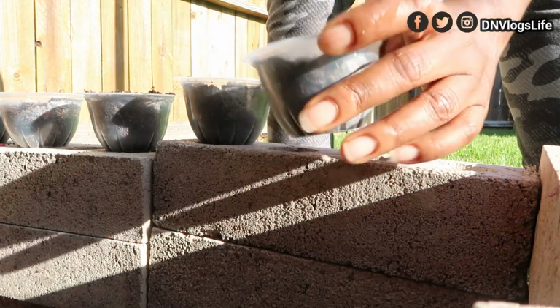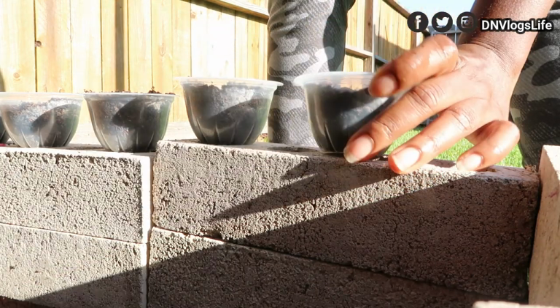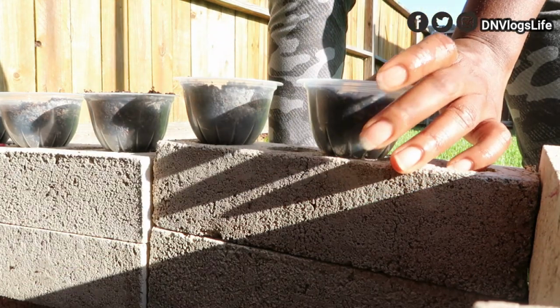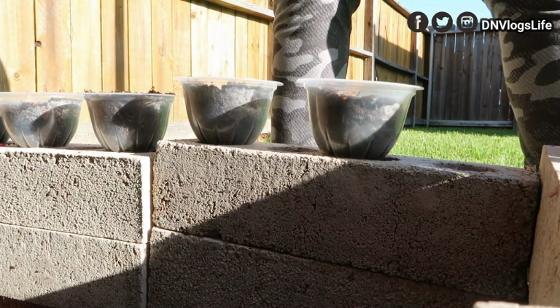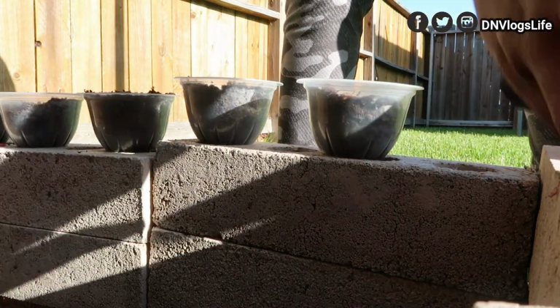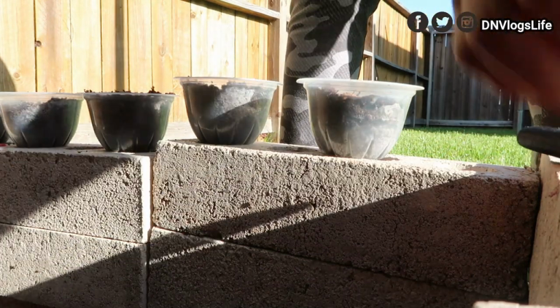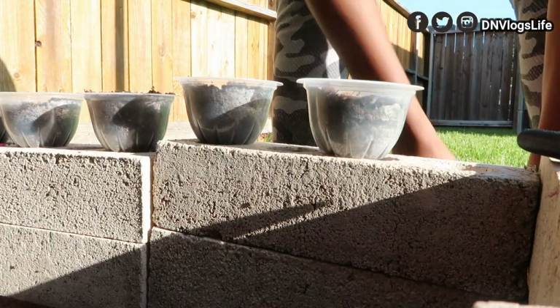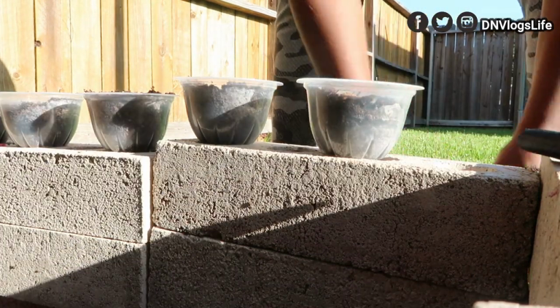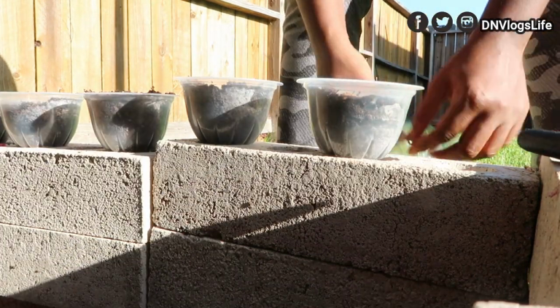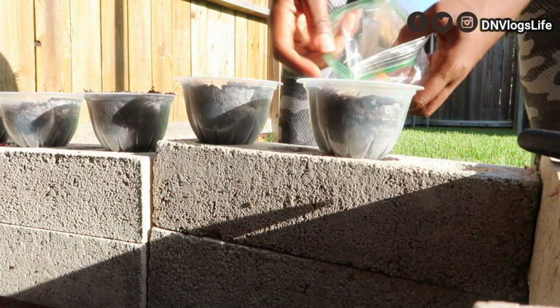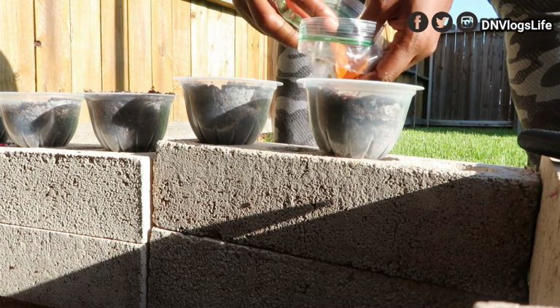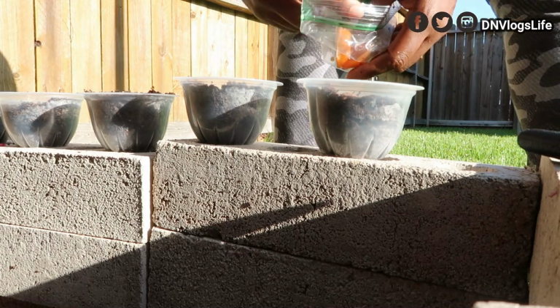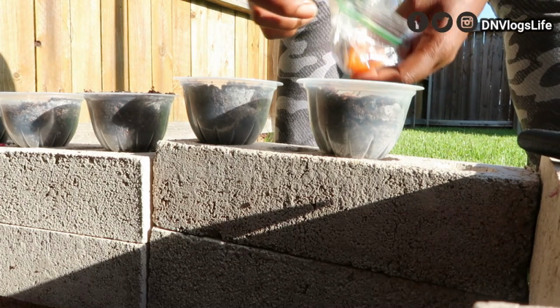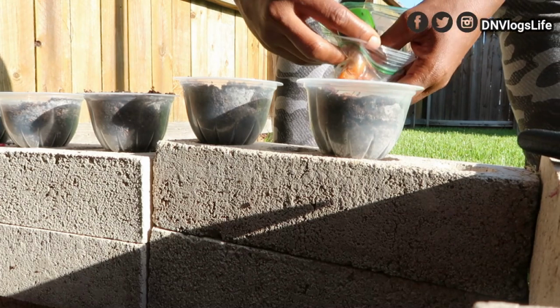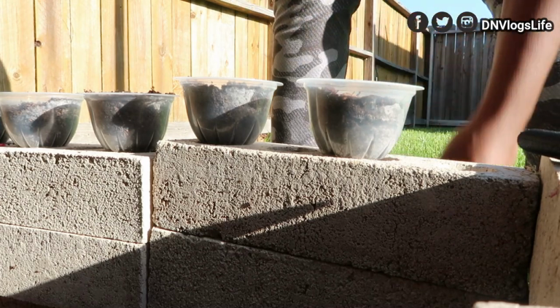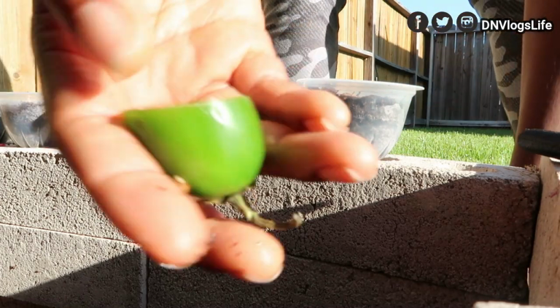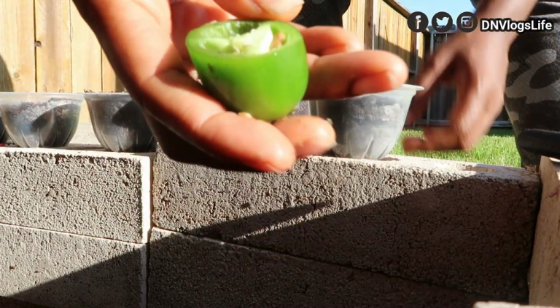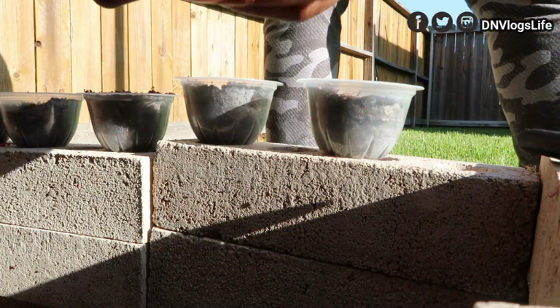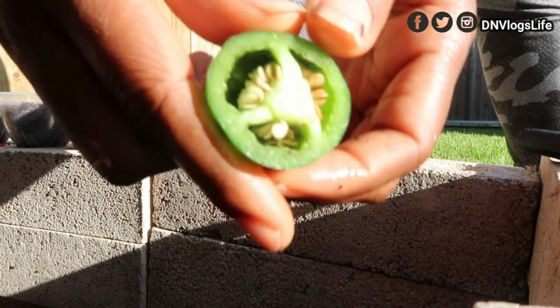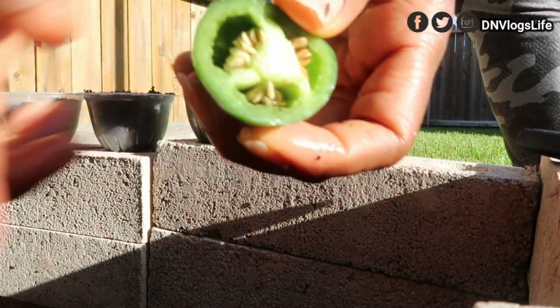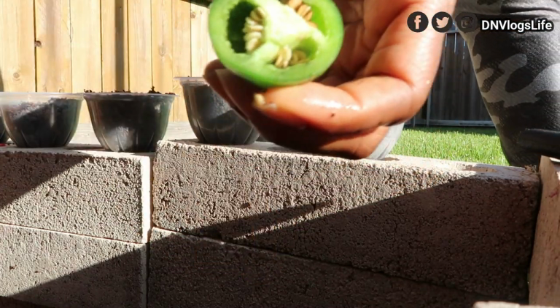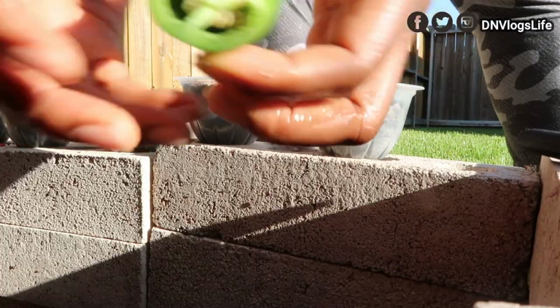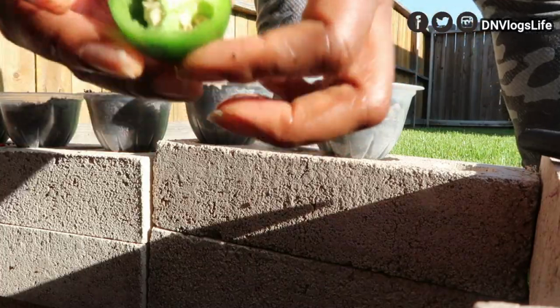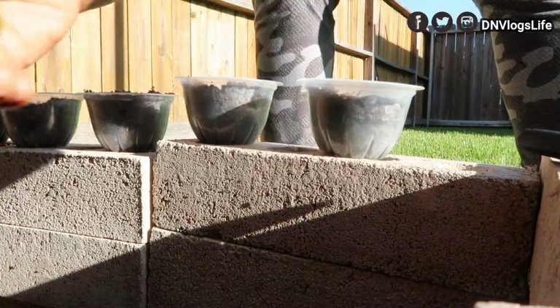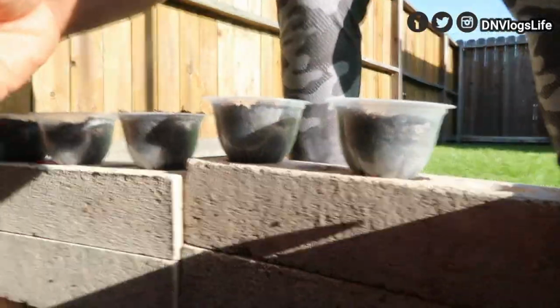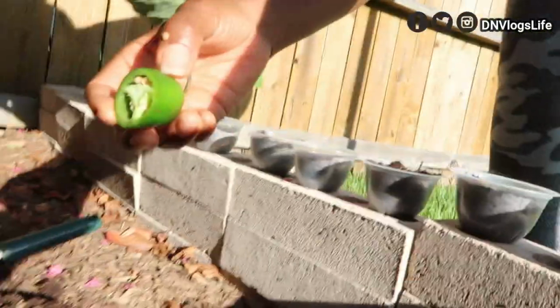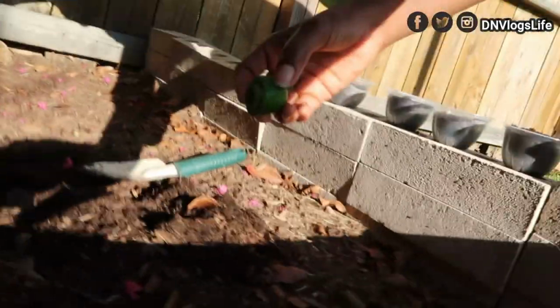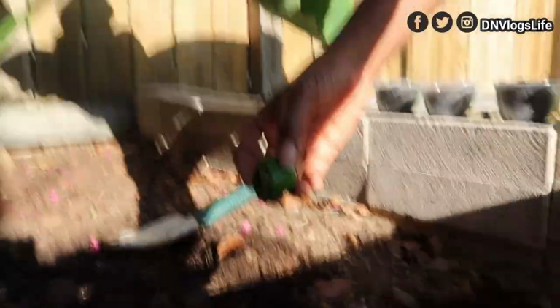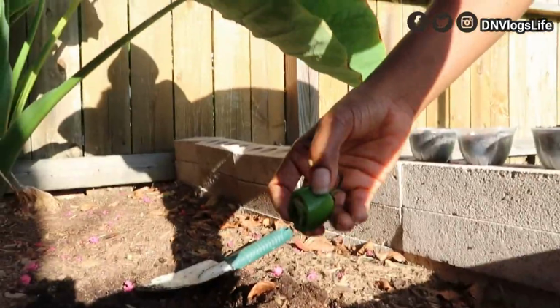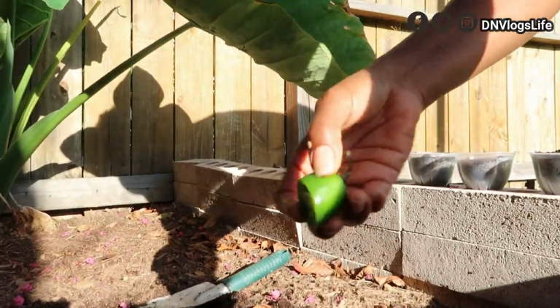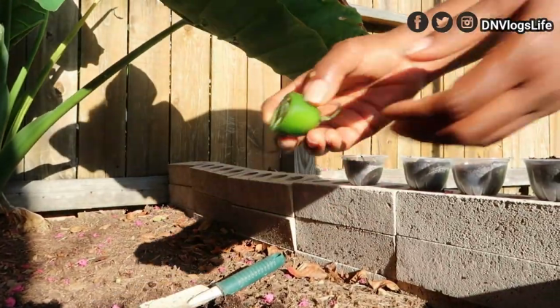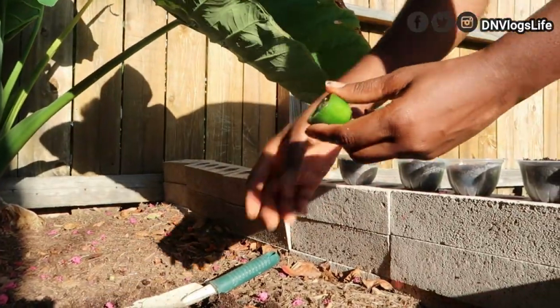I'm going to water them and see what happens. I also want to try an experiment where I take these ones — you see this one has a lot of seeds — and I'm just going to break it inside this soil and see what happens.